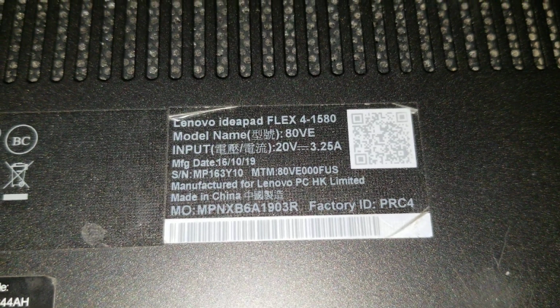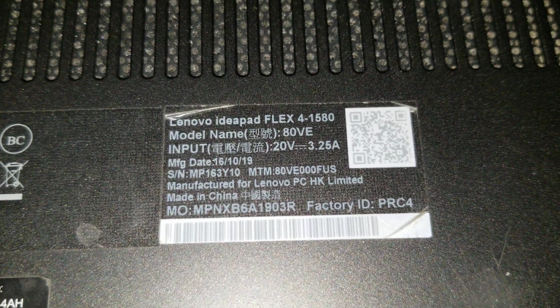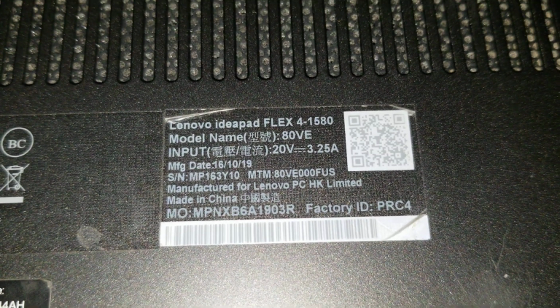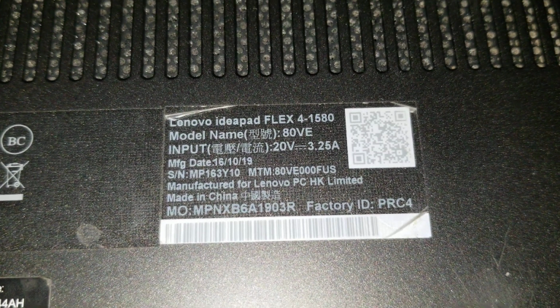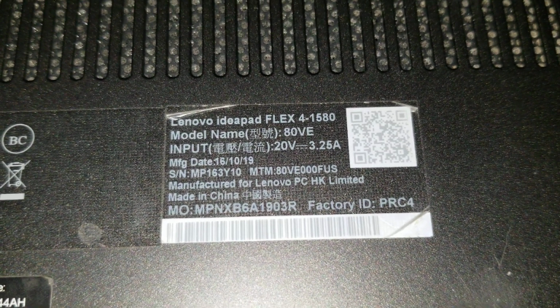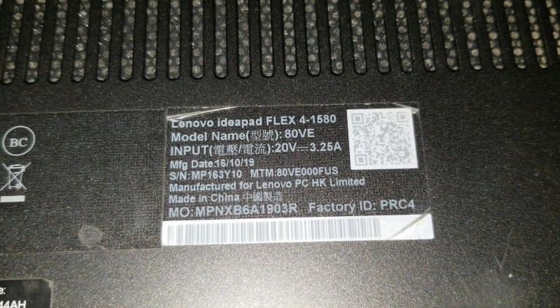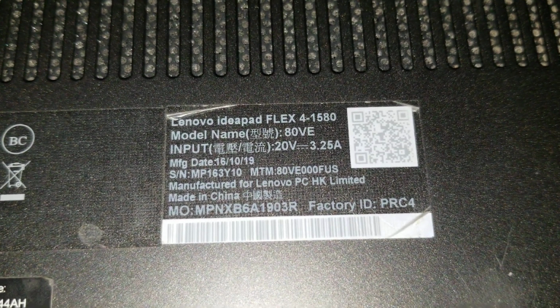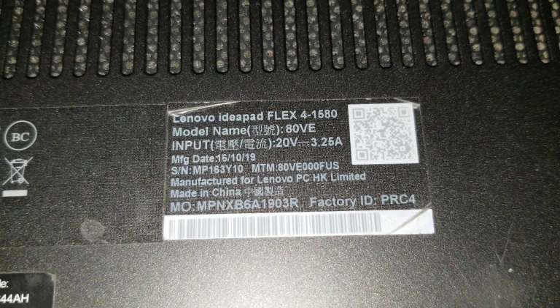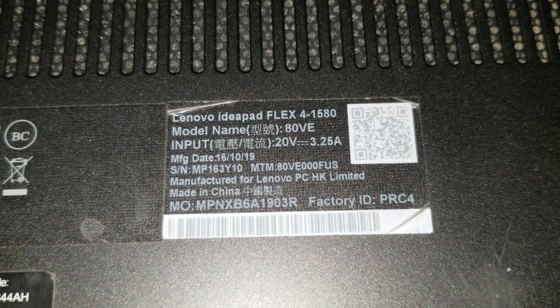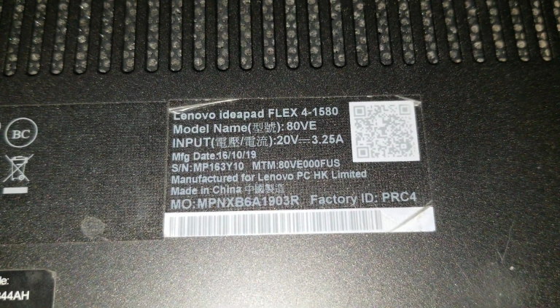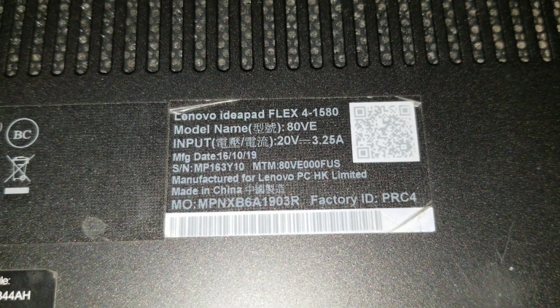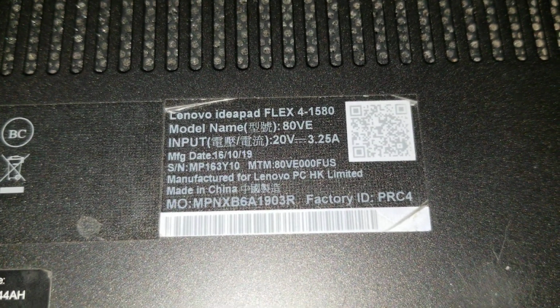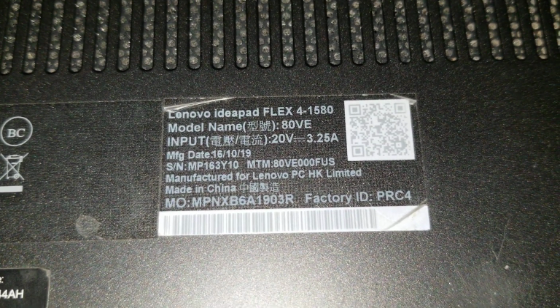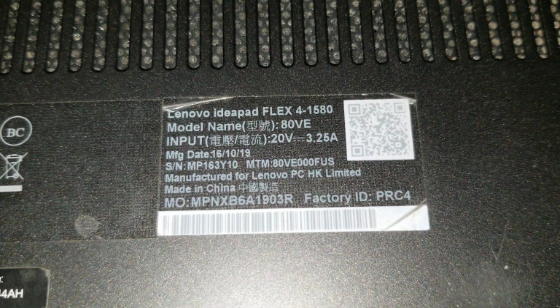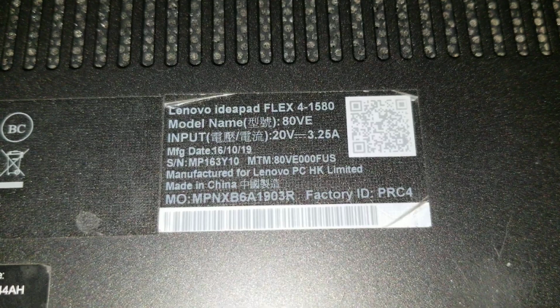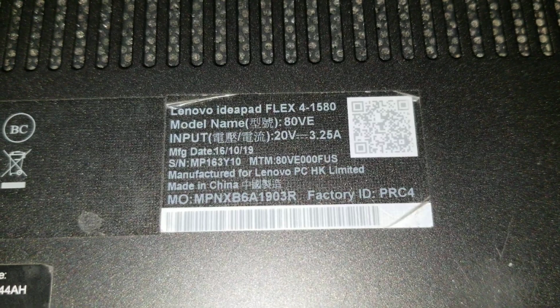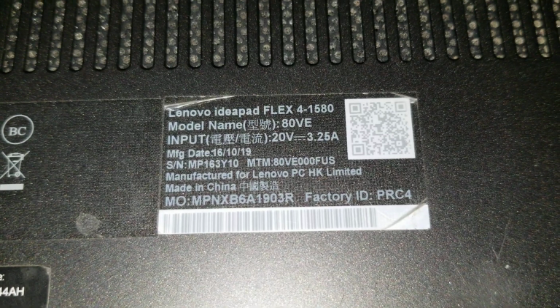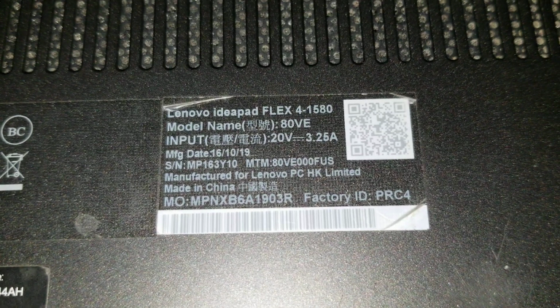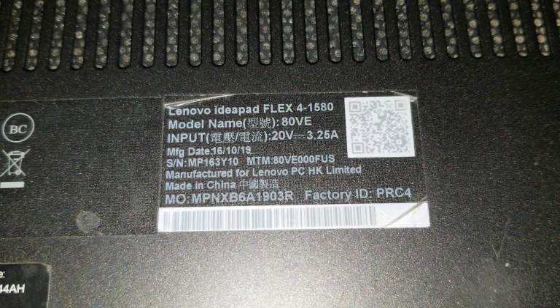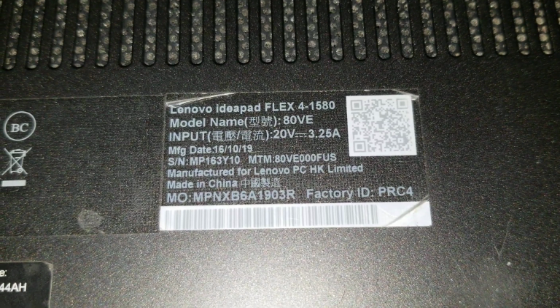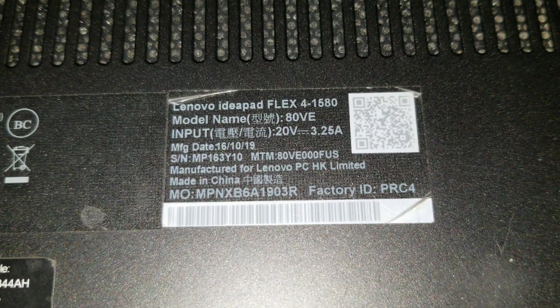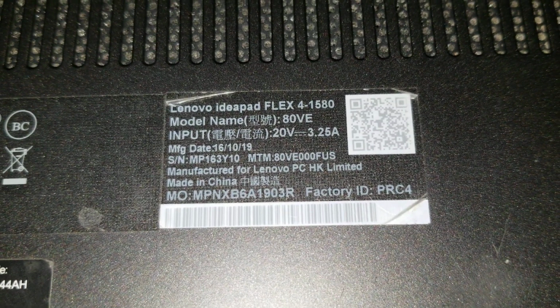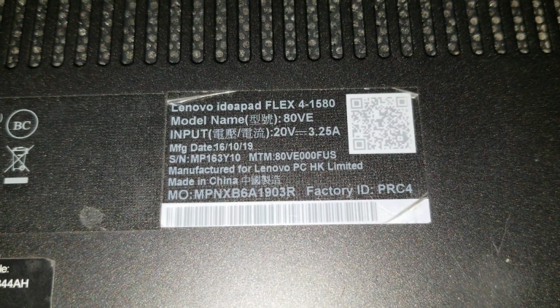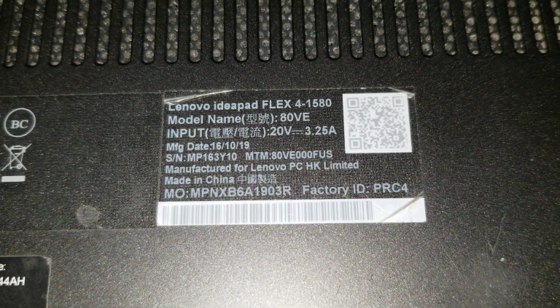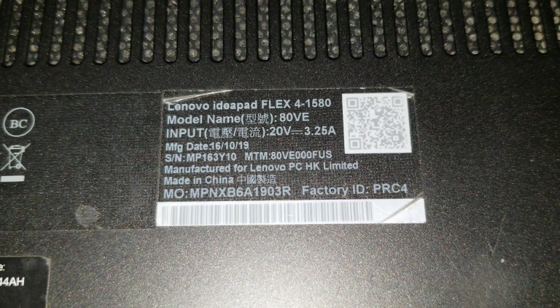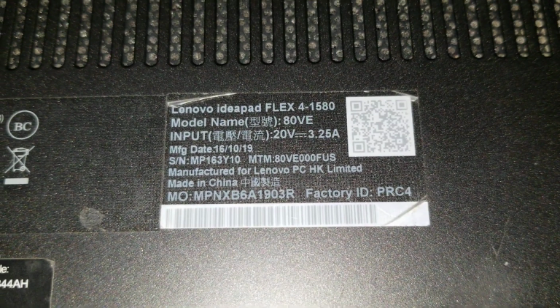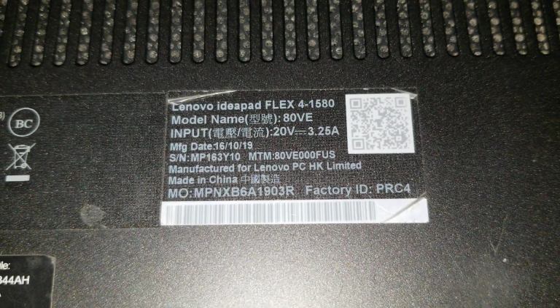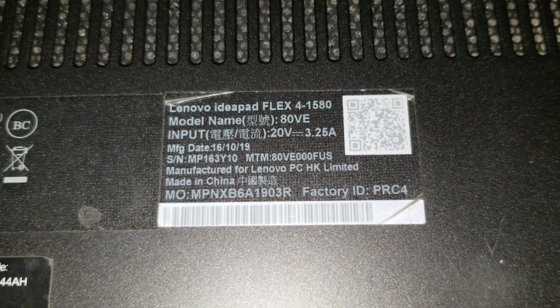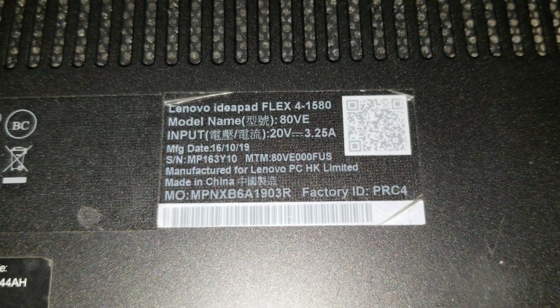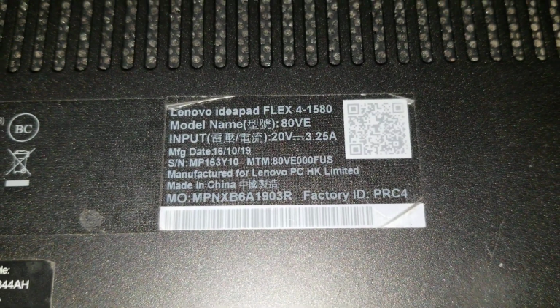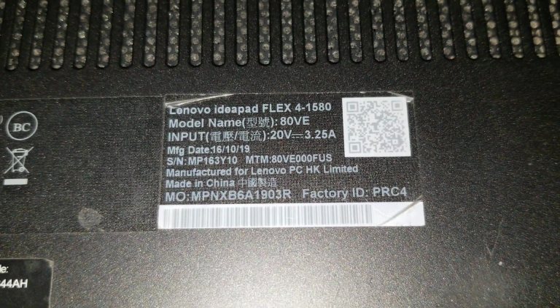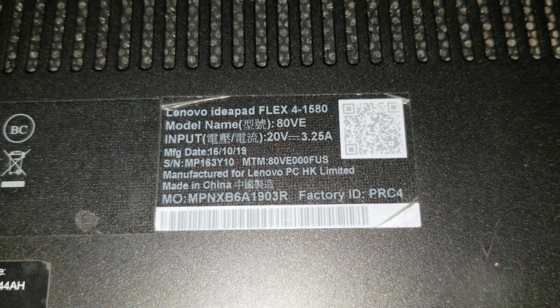I'm going to show how to open up a Lenovo IdeaPad Flex 4-1580. This is model 80VE.